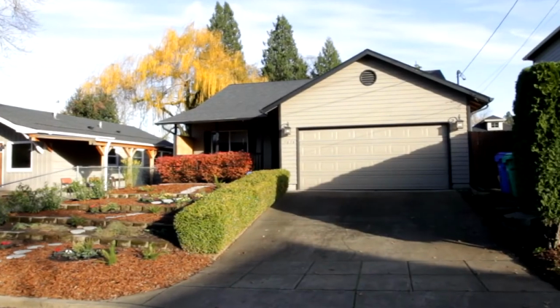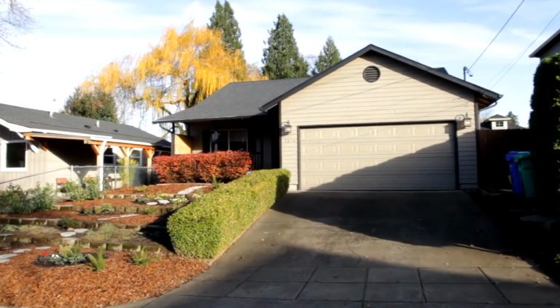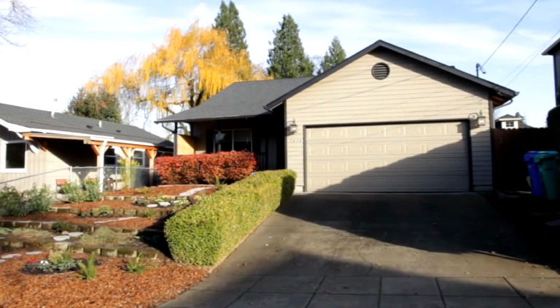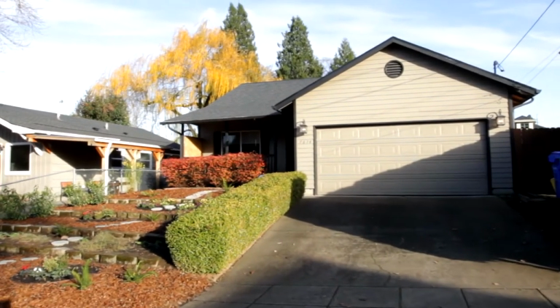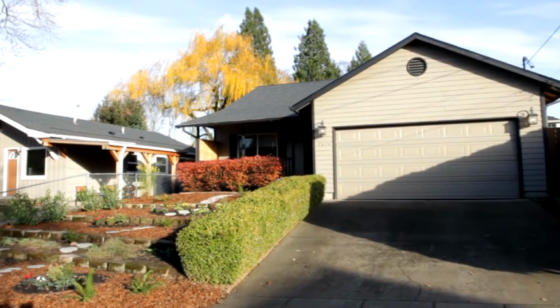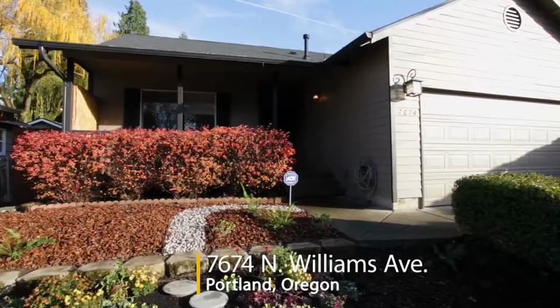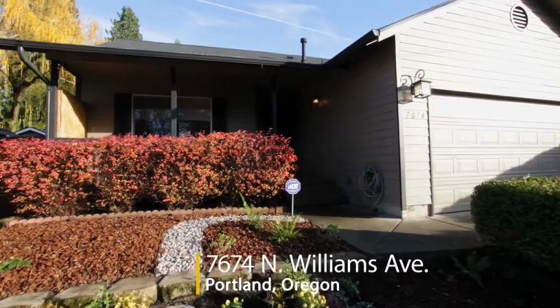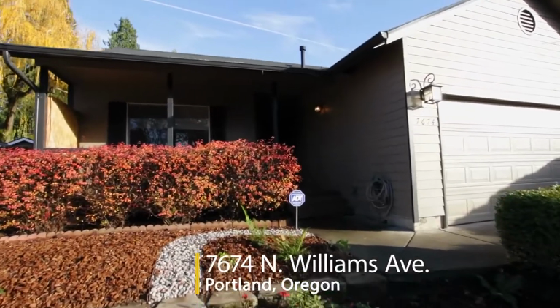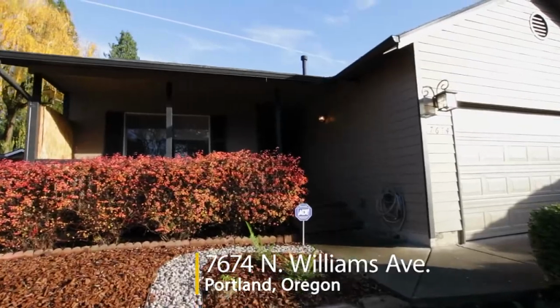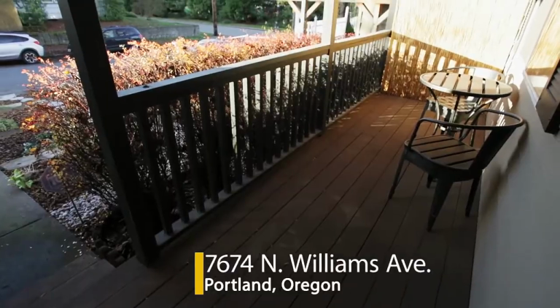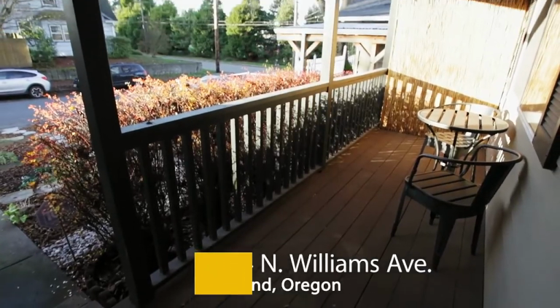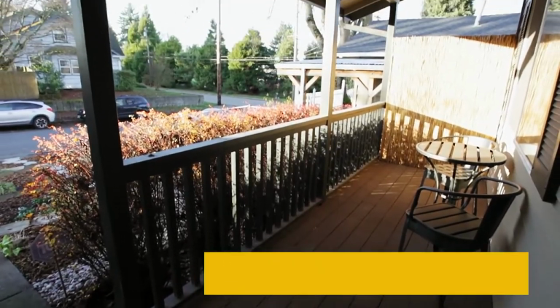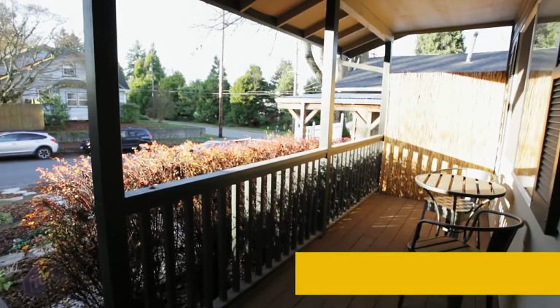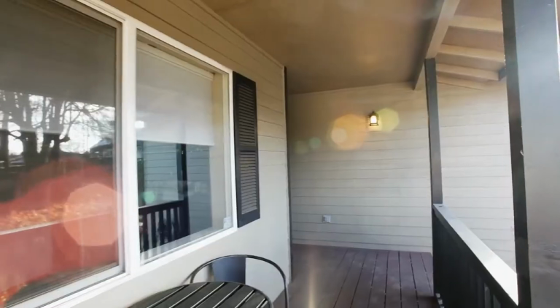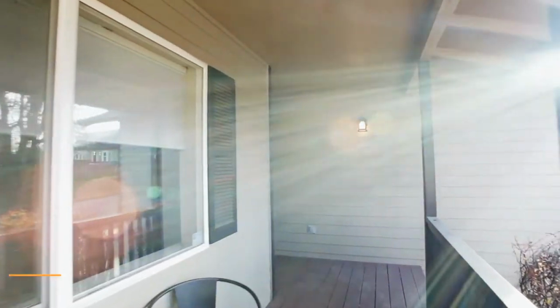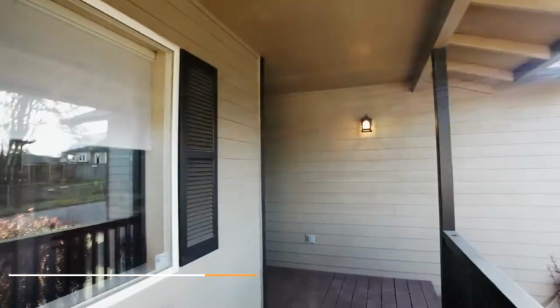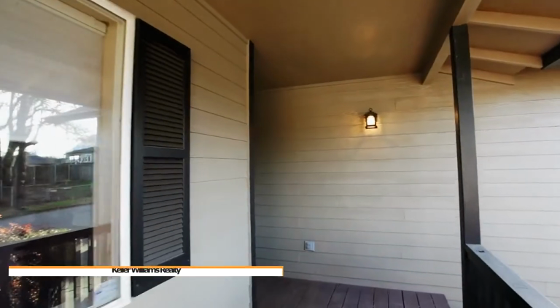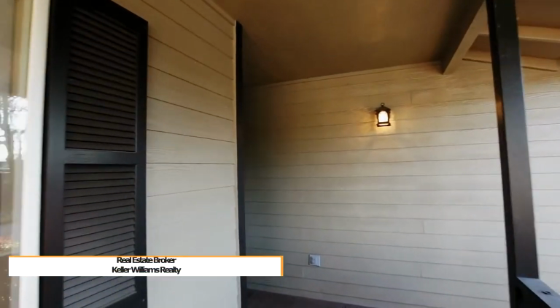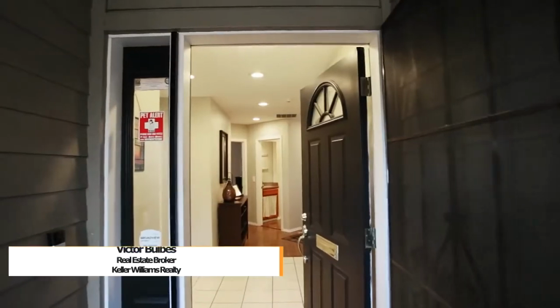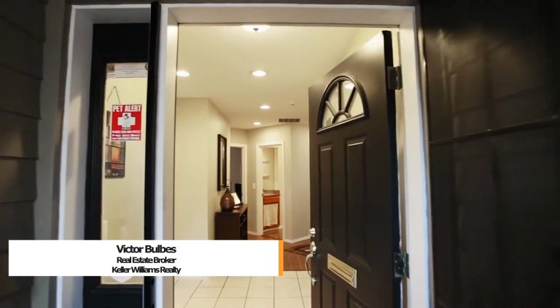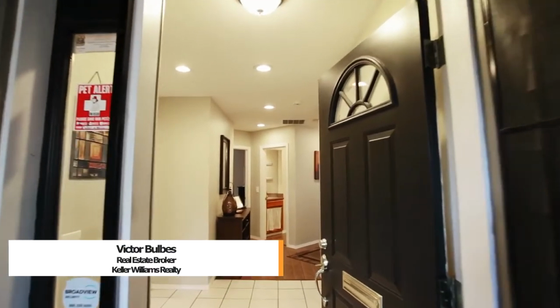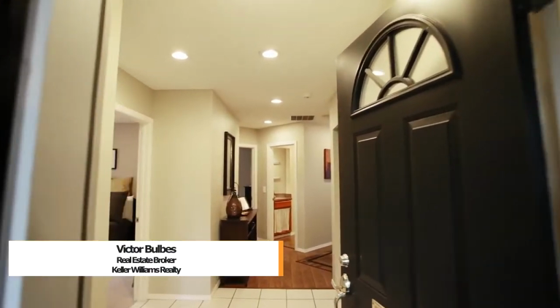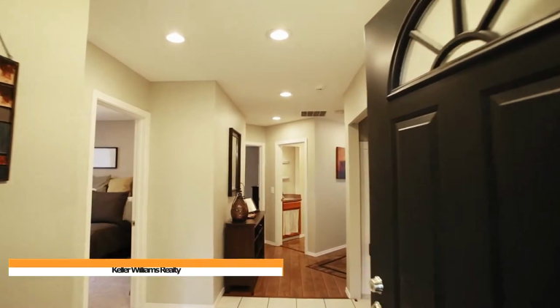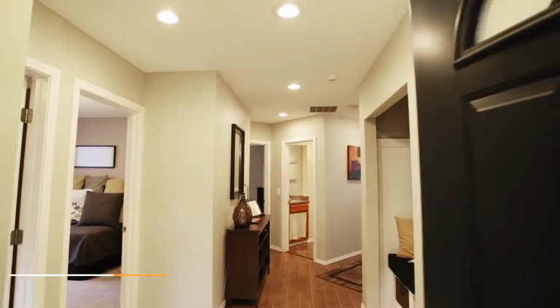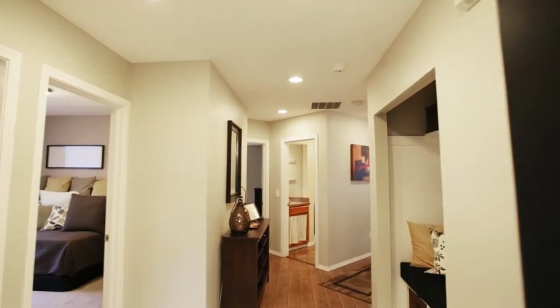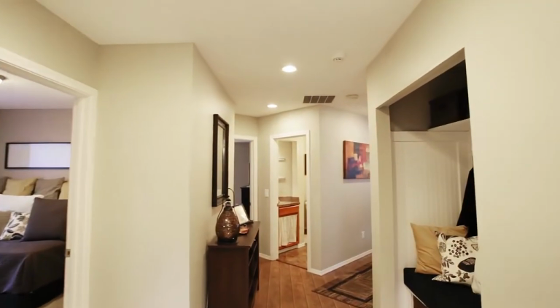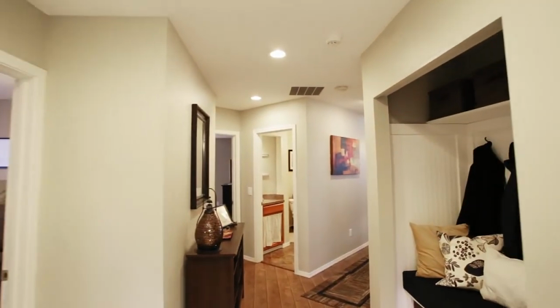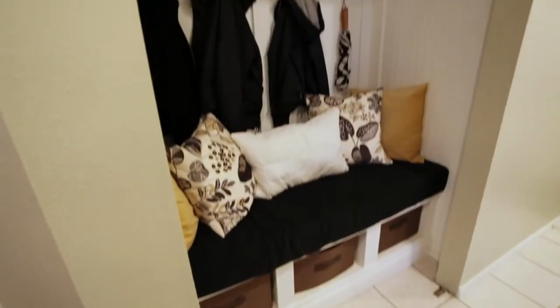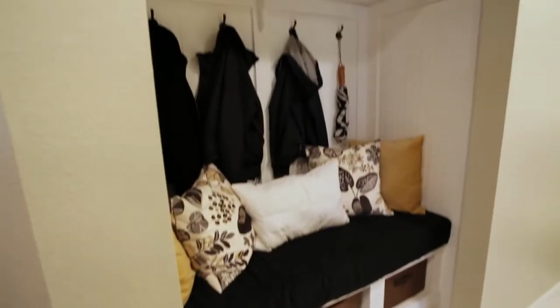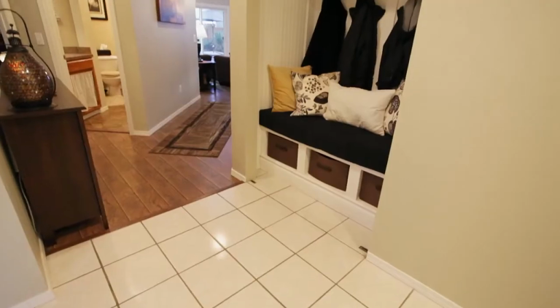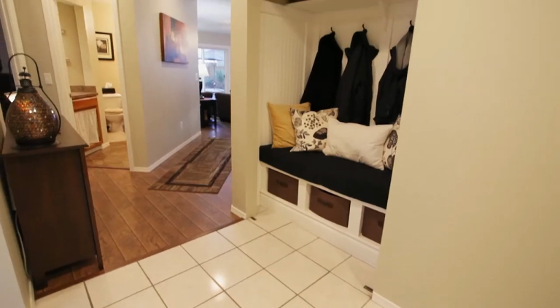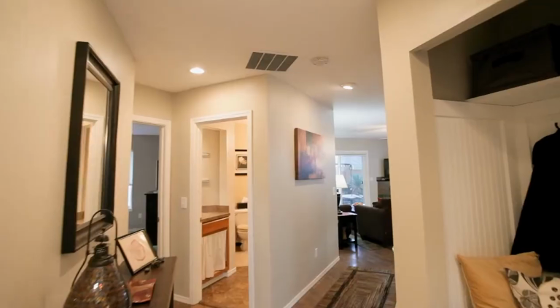Welcome to this beautiful home in a quiet North Portland neighborhood. It's situated close to parks, the trendy Alberta Arts District, and the PCC Cascade Campus. This one-level home offers a gorgeous updated interior with designer finishes throughout.